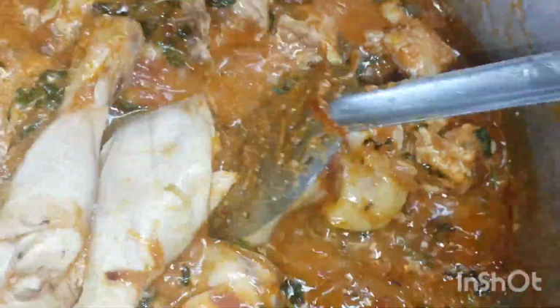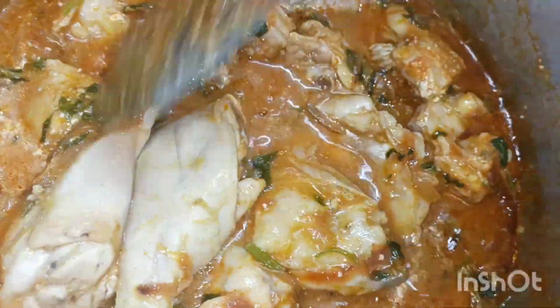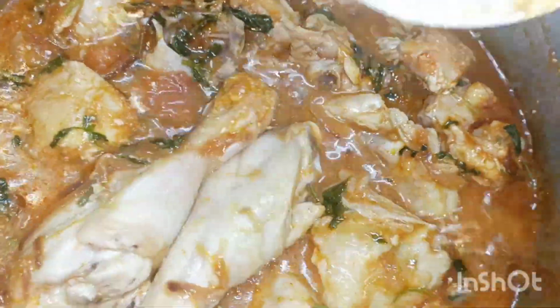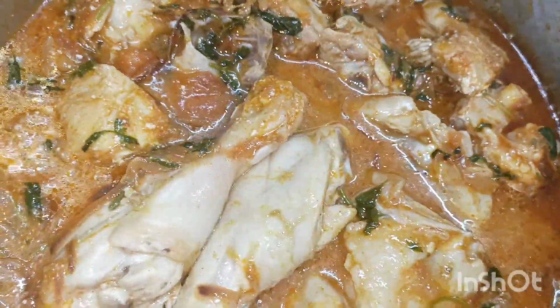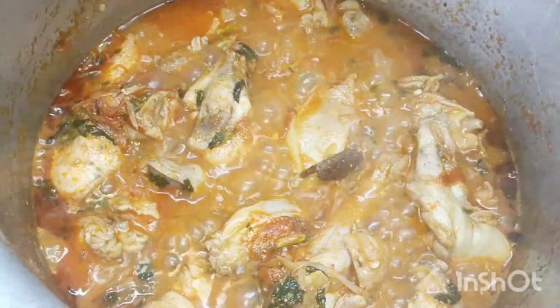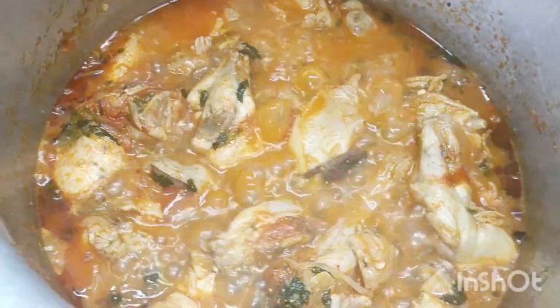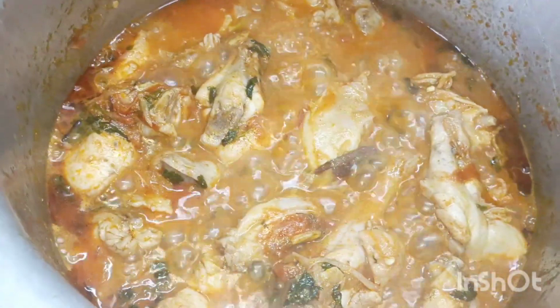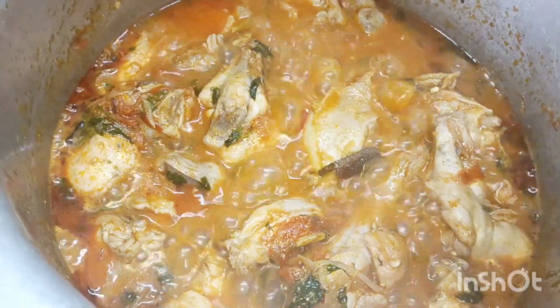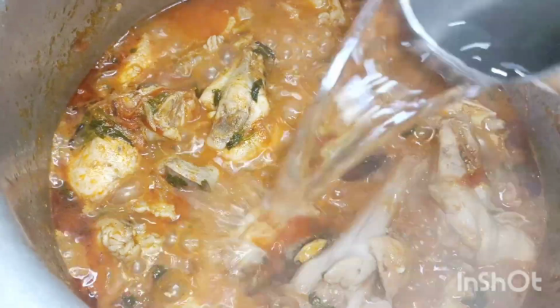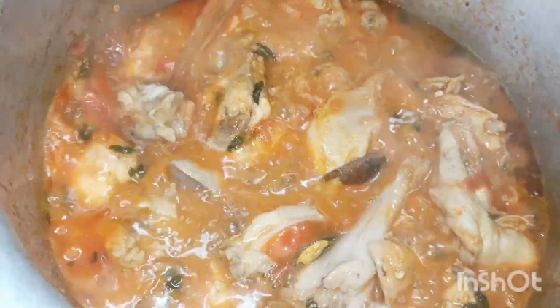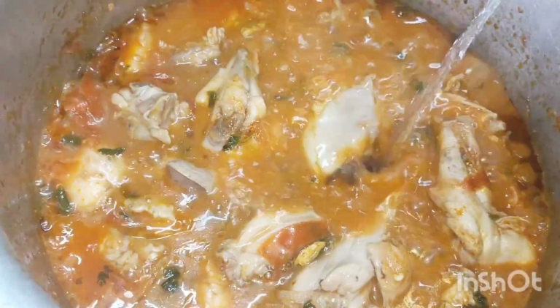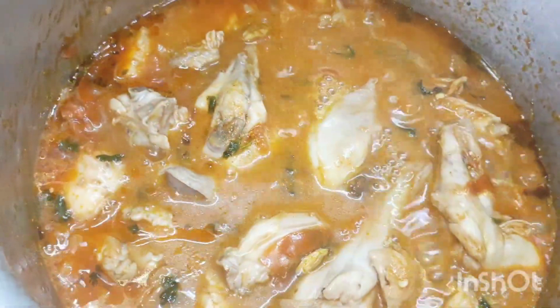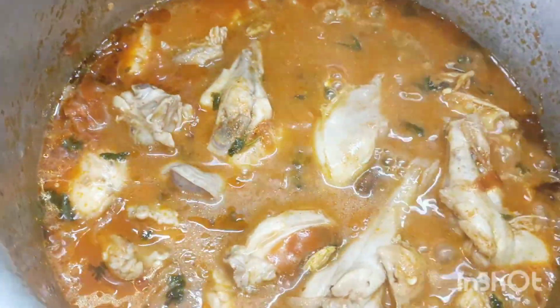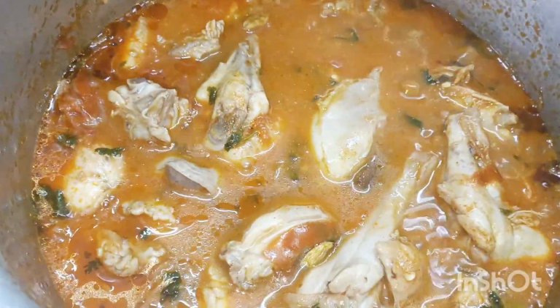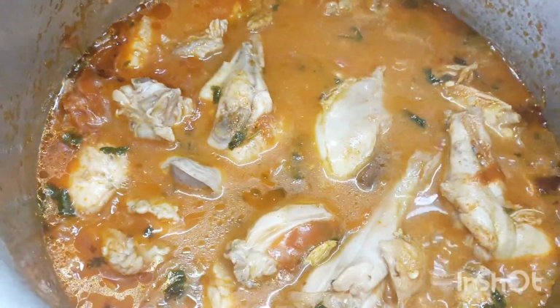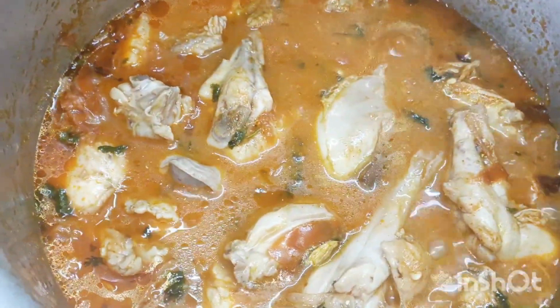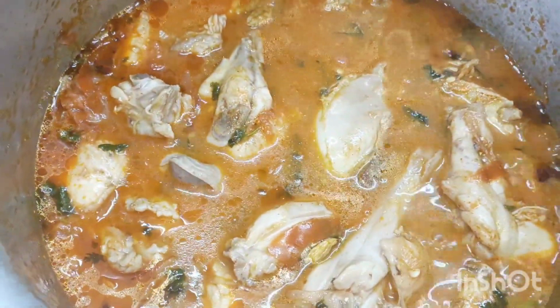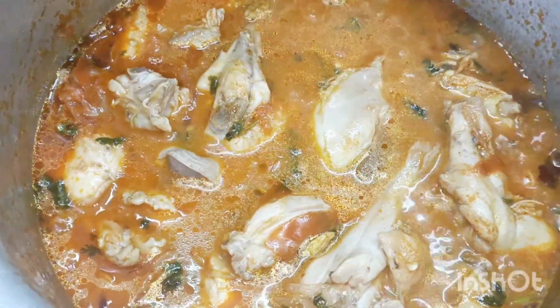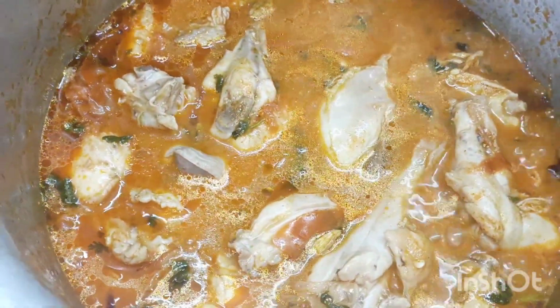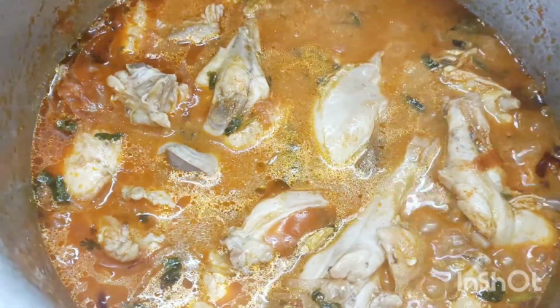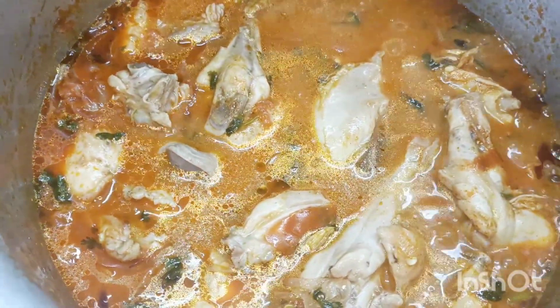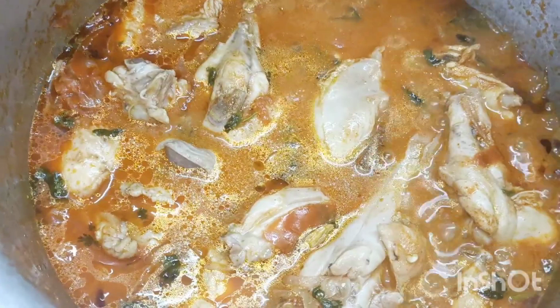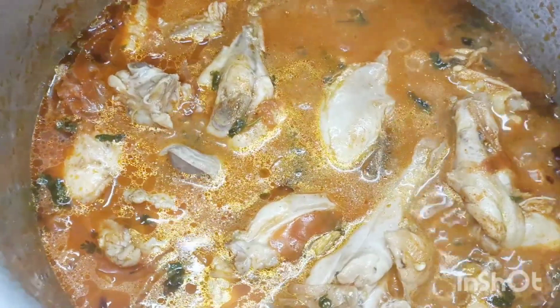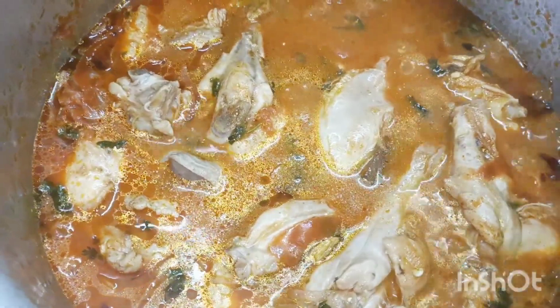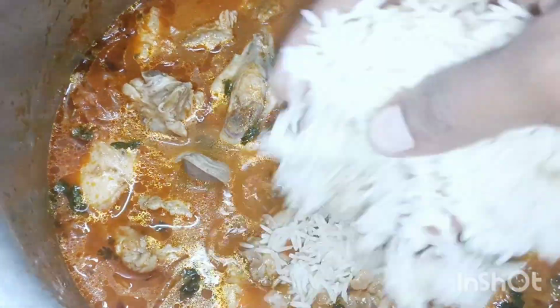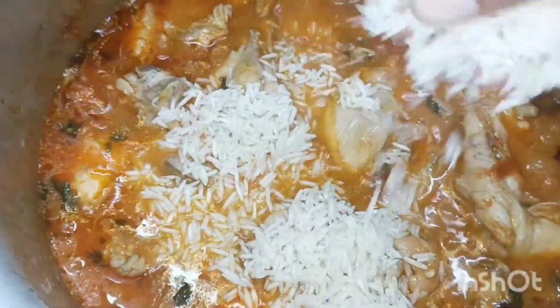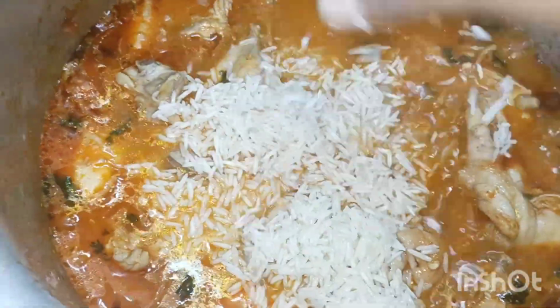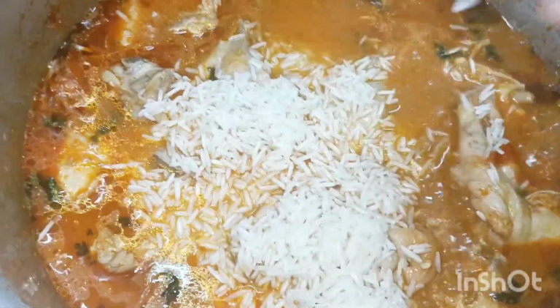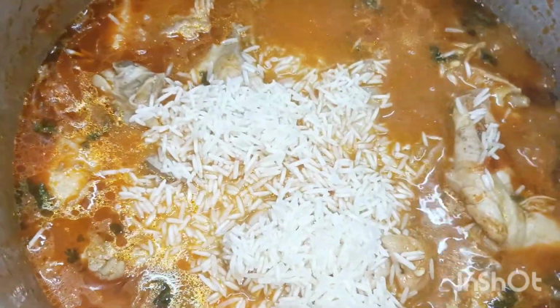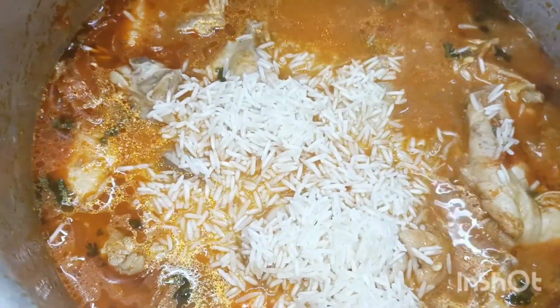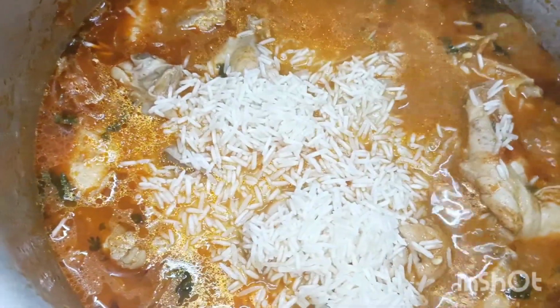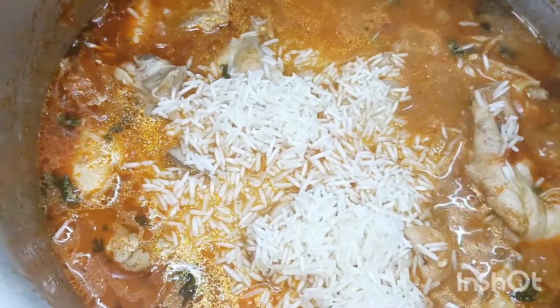We have 1 tumbler. Add a 10 tumbler. If you add one tumbler, you can add one tumbler.